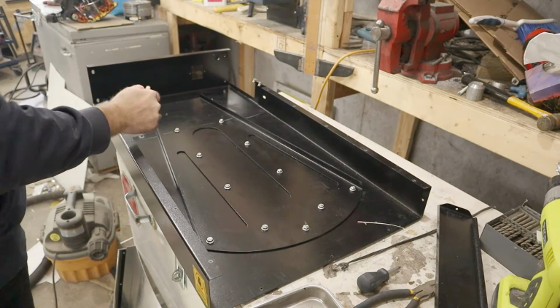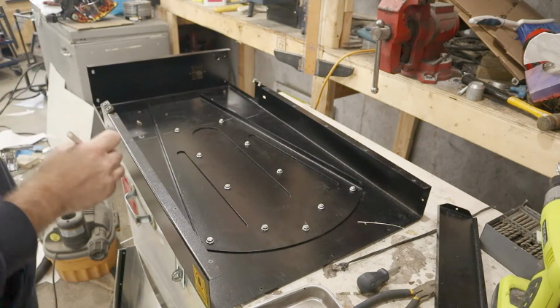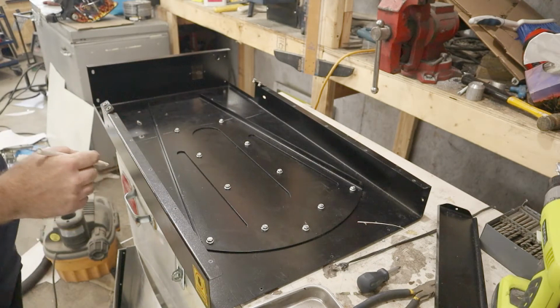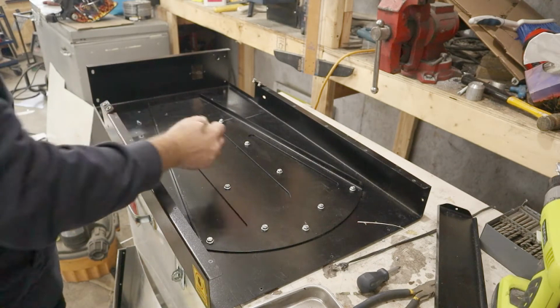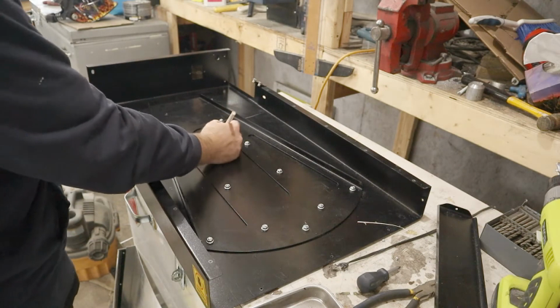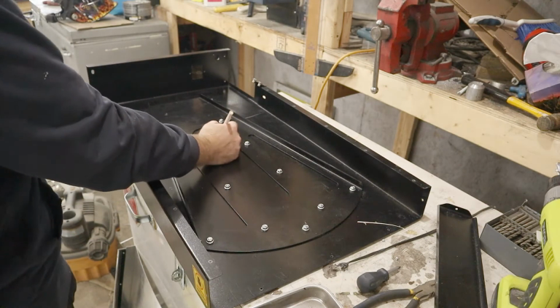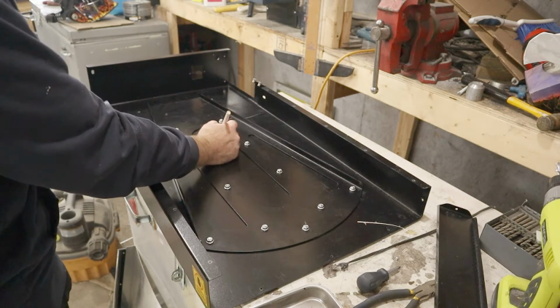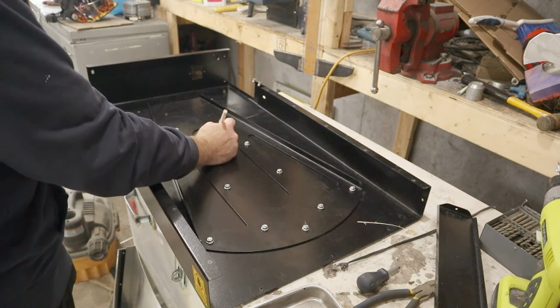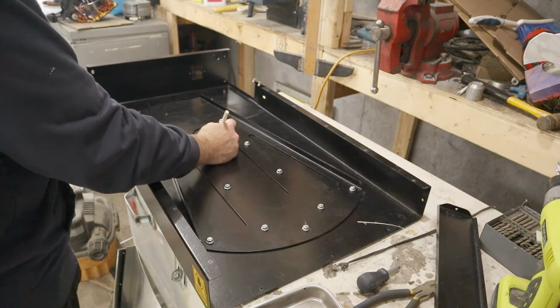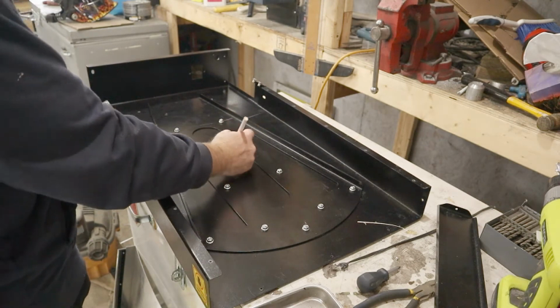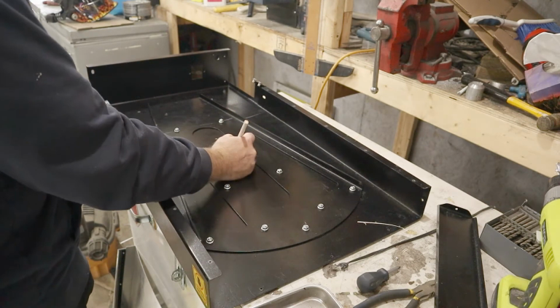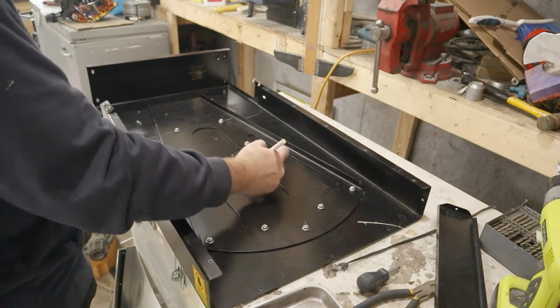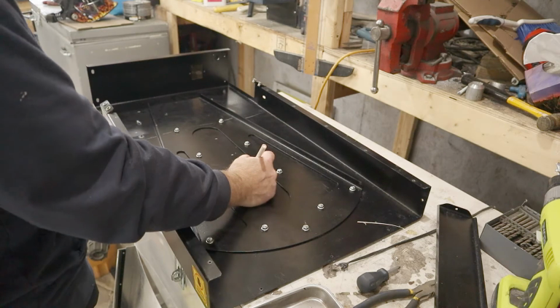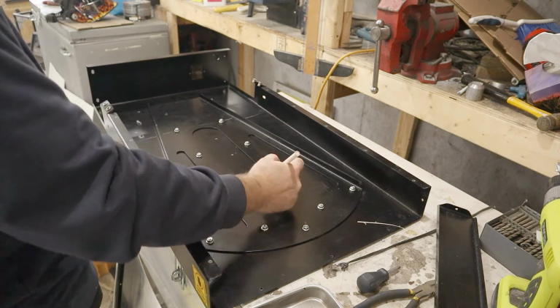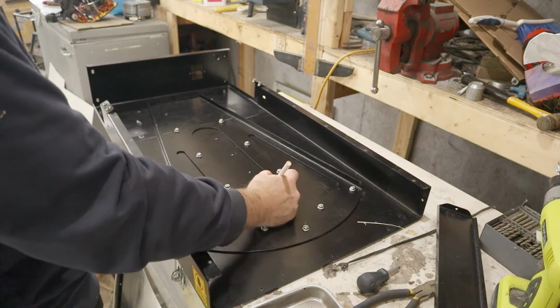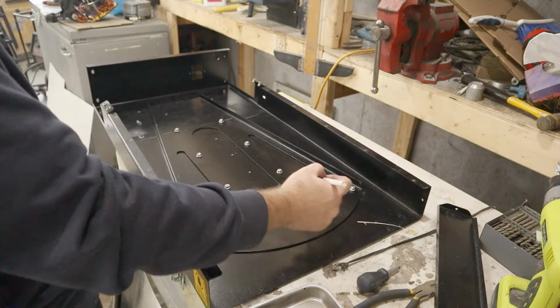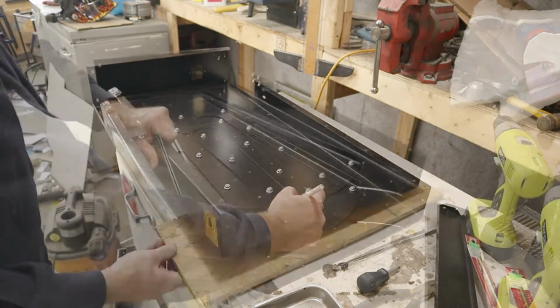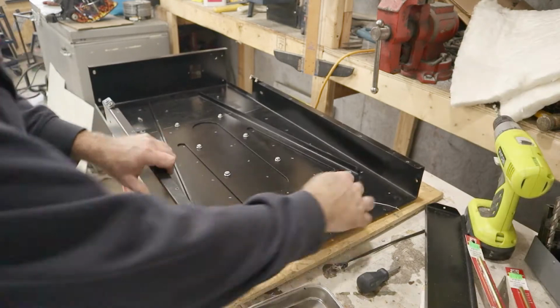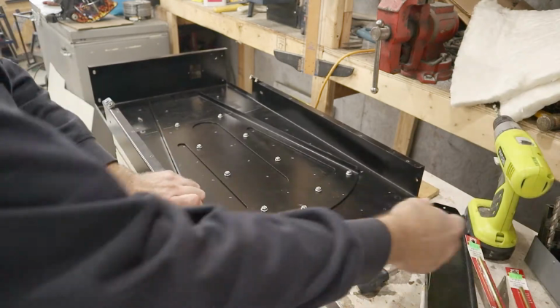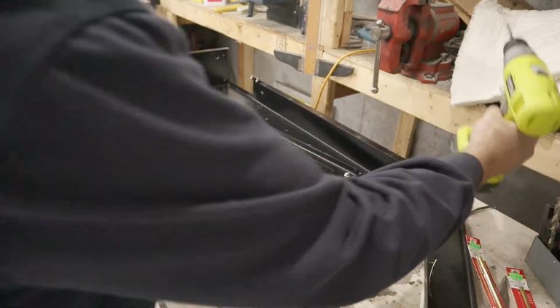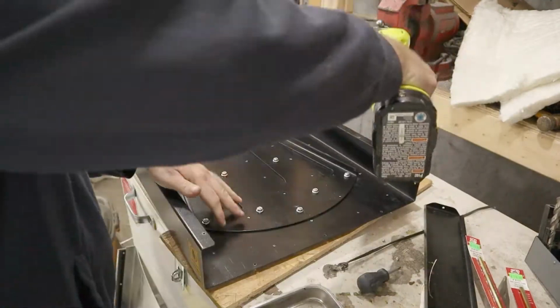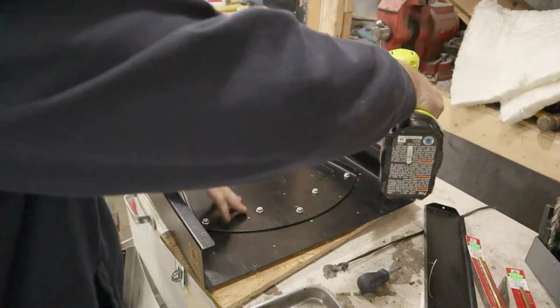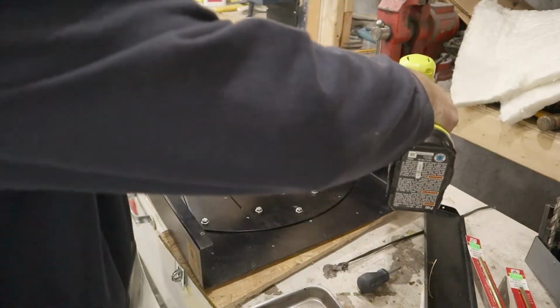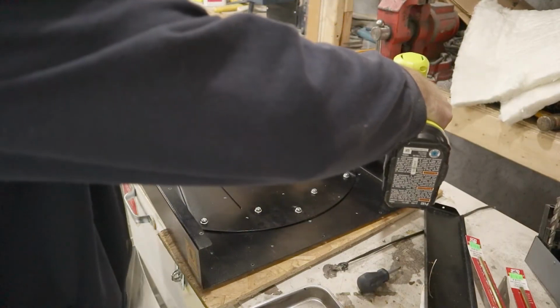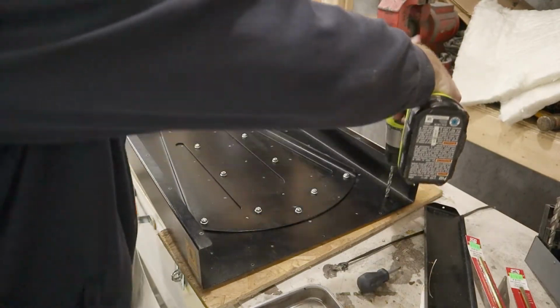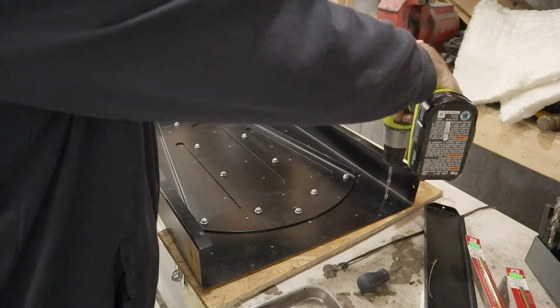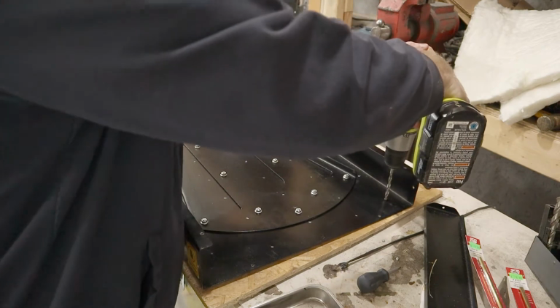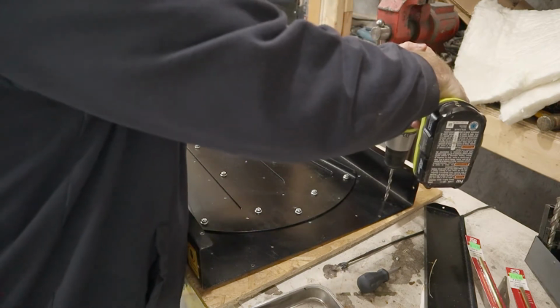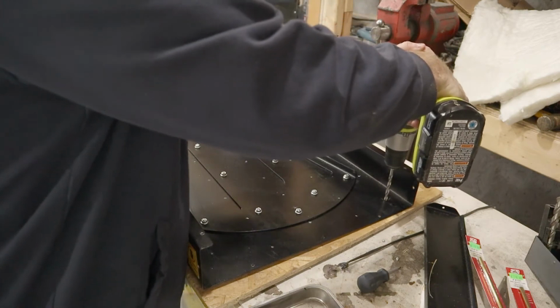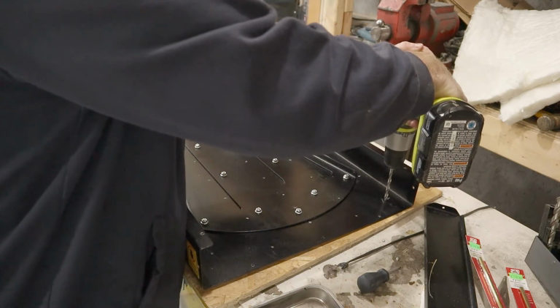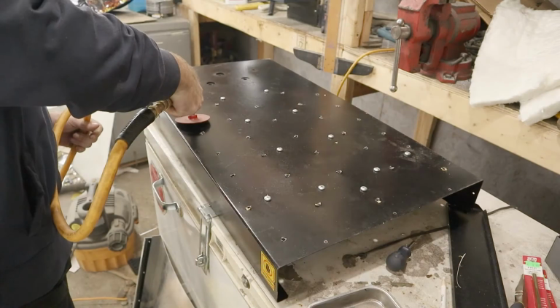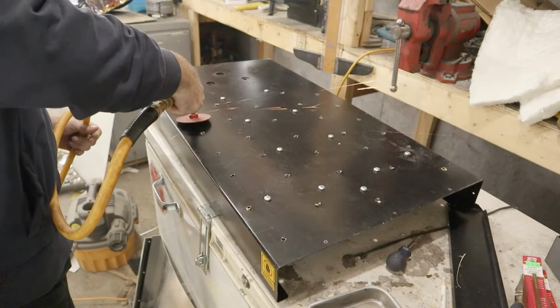After I get the entire thing apart, I mark out the location of the holes and drill. I've decided to orient them in a way so they blow between the heating elements, not over them. Then I grind down the burrs.